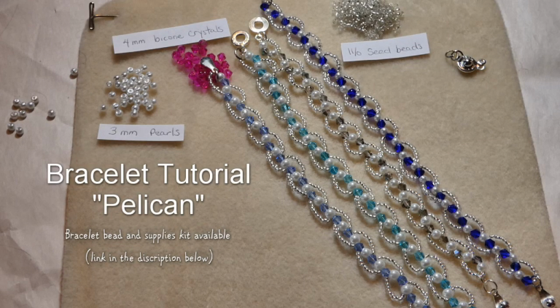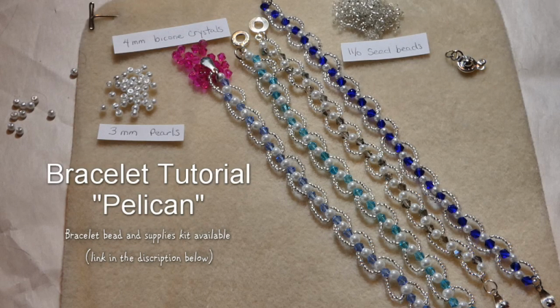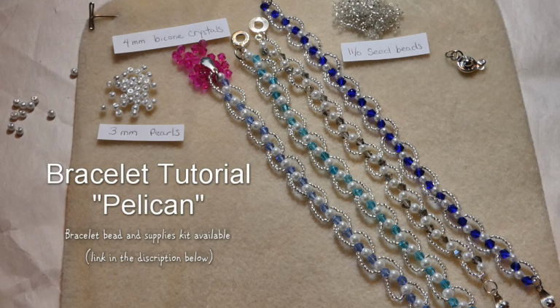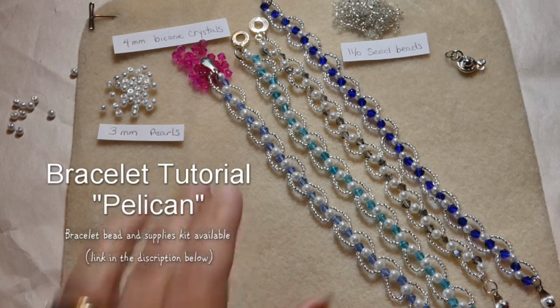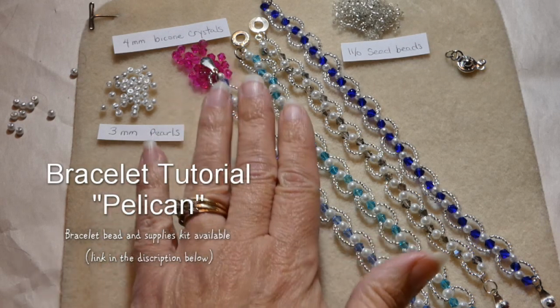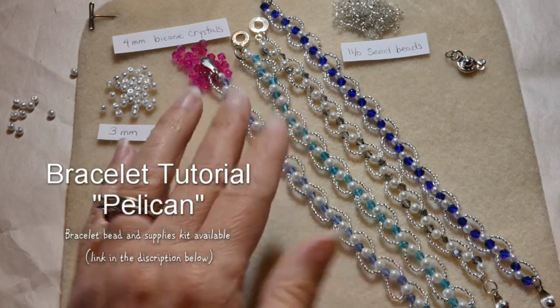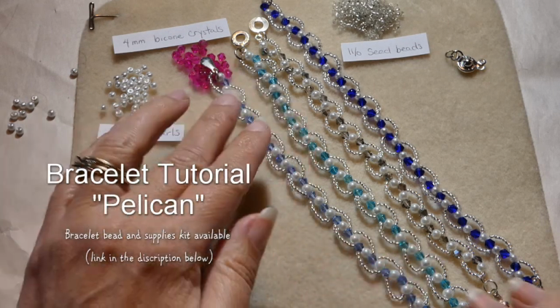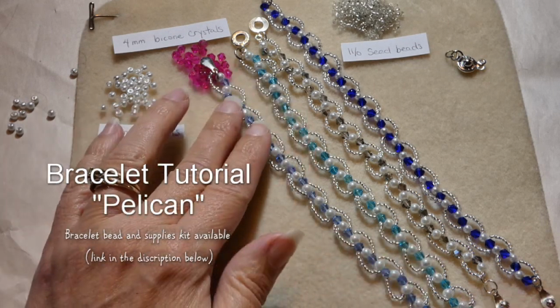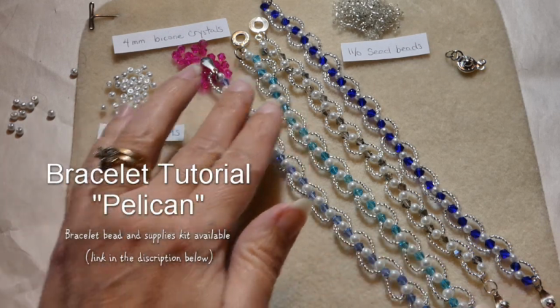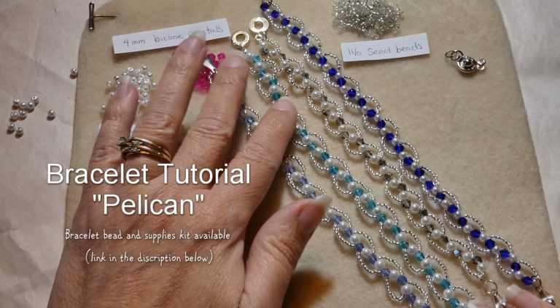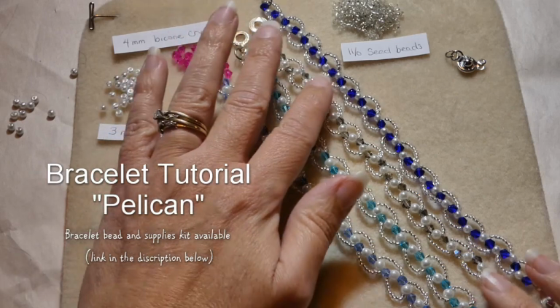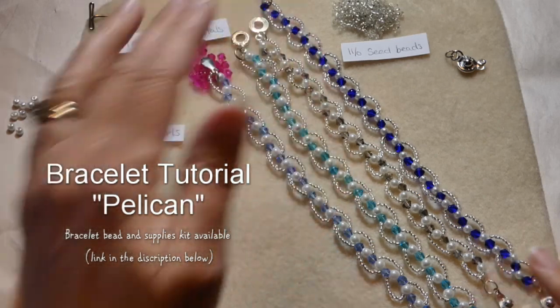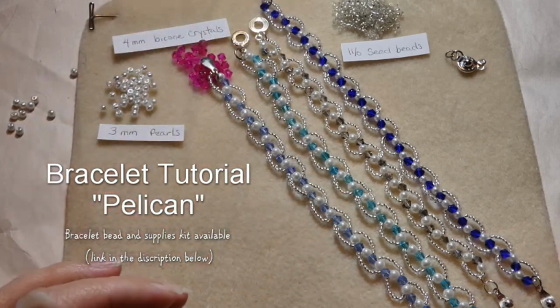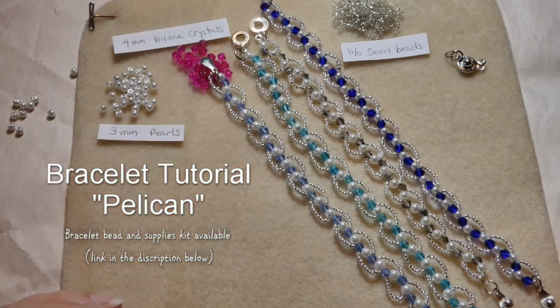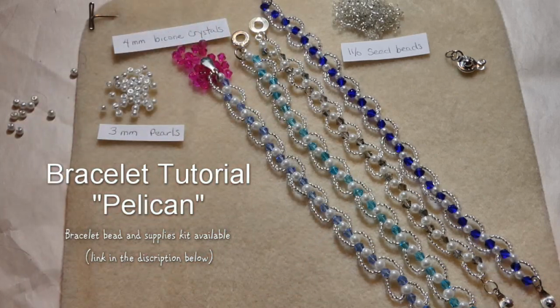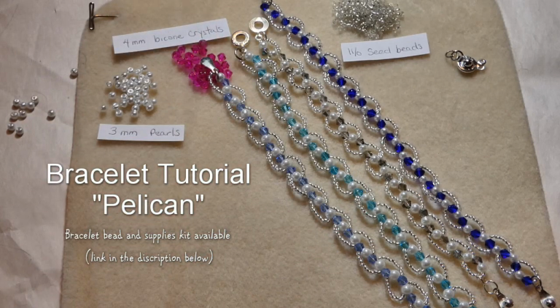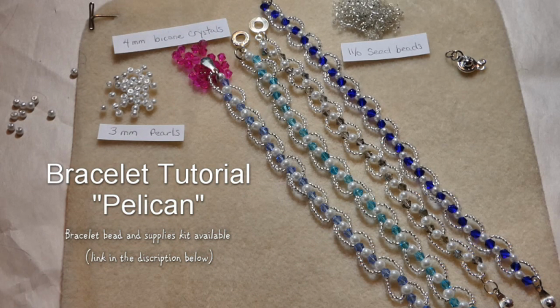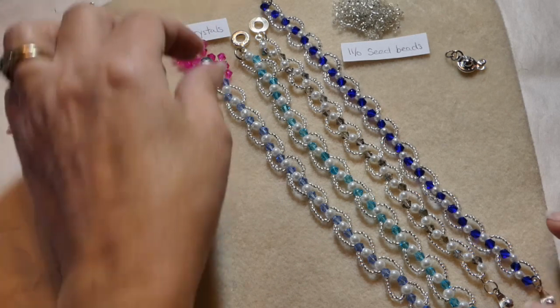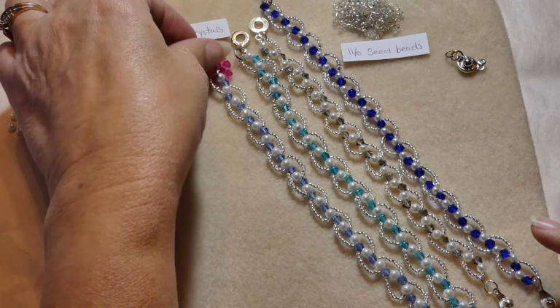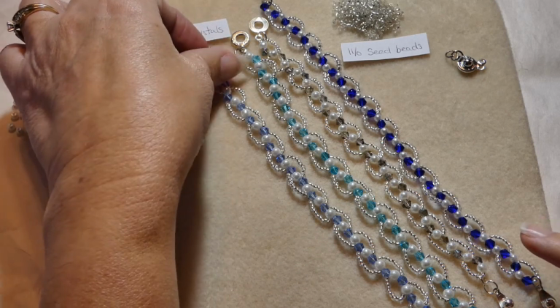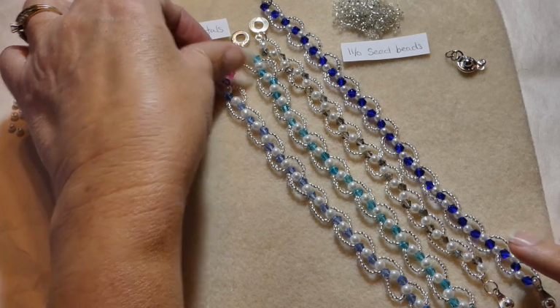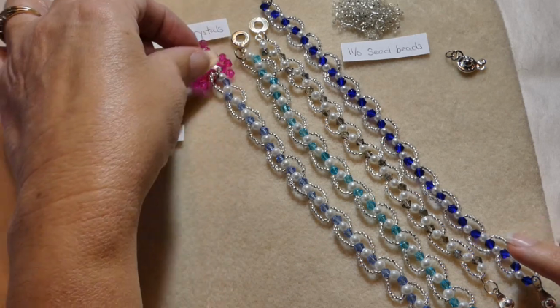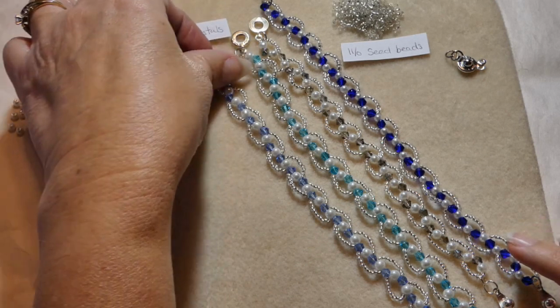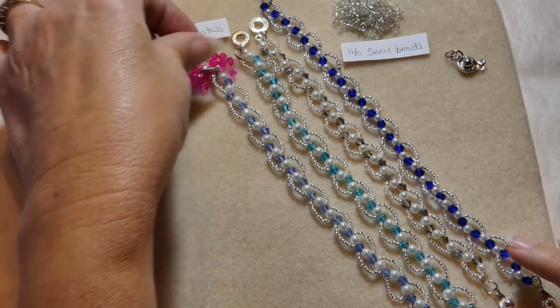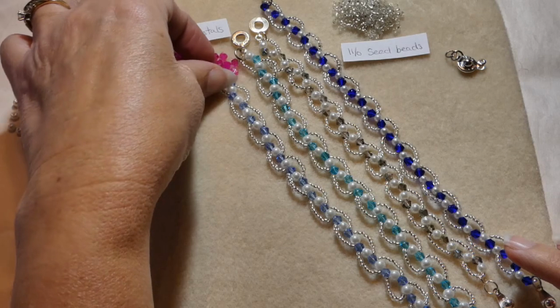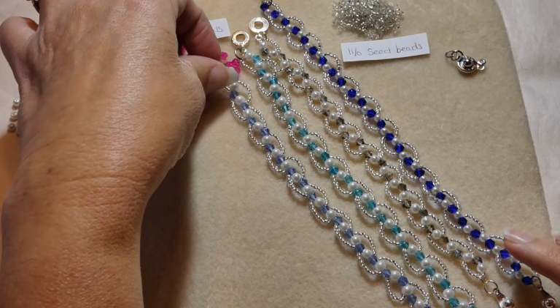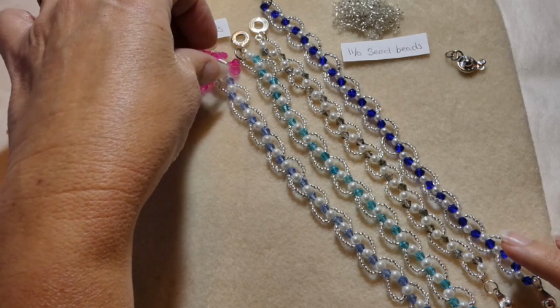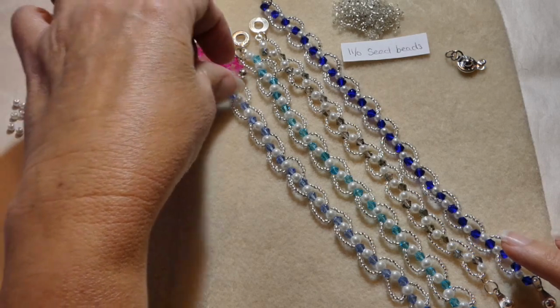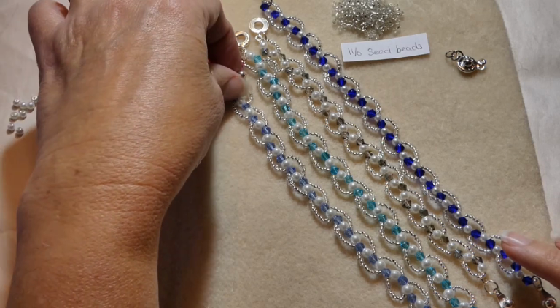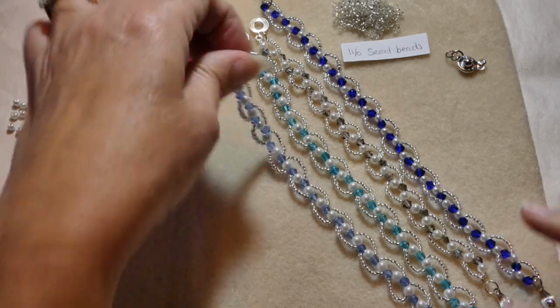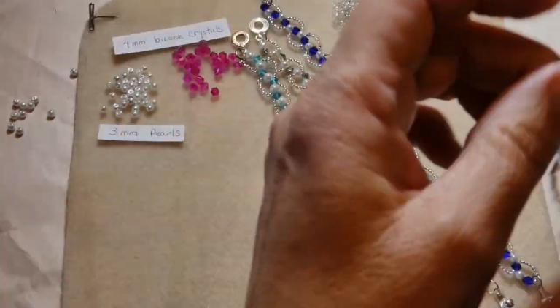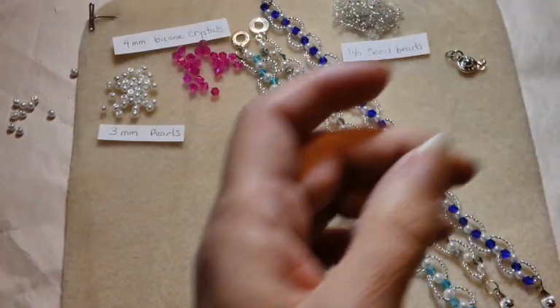Today I'm going to show you how to make these bracelets. As you can see we have them in a few different colors. Today I thought we would make it in the pink.